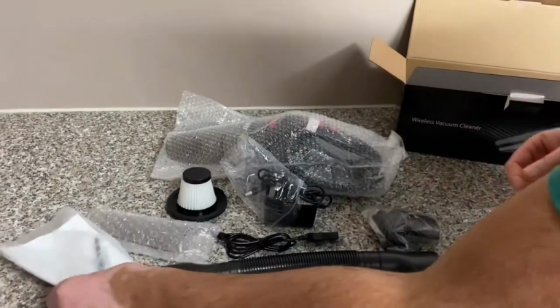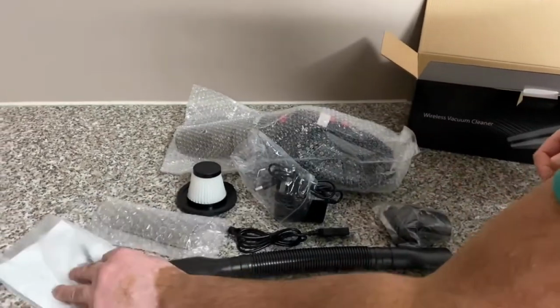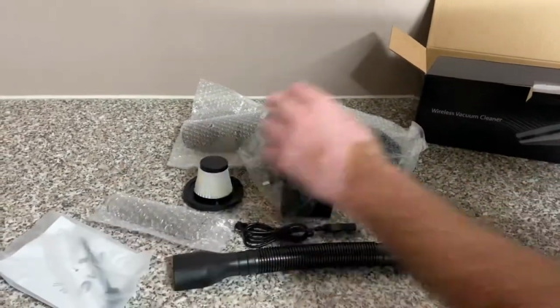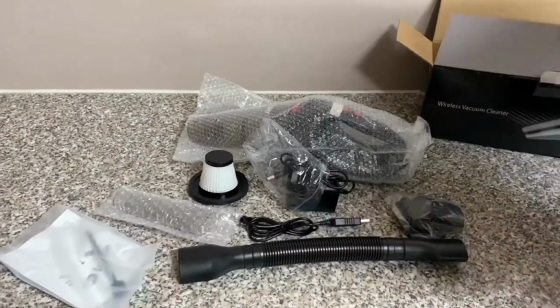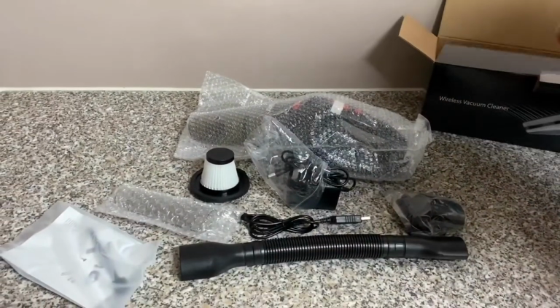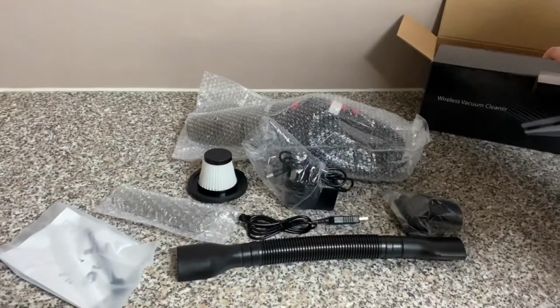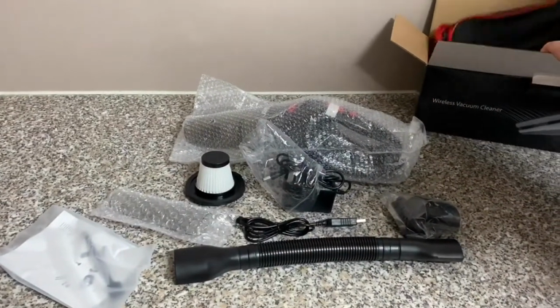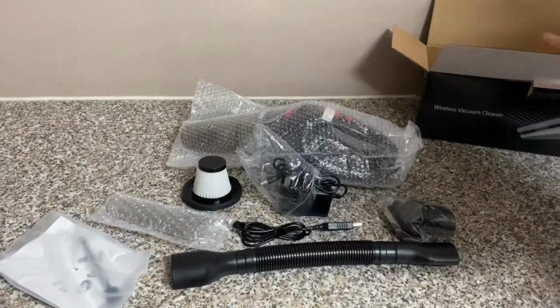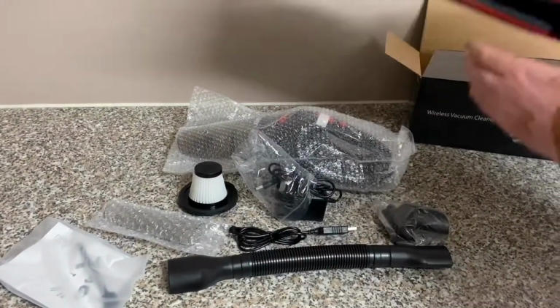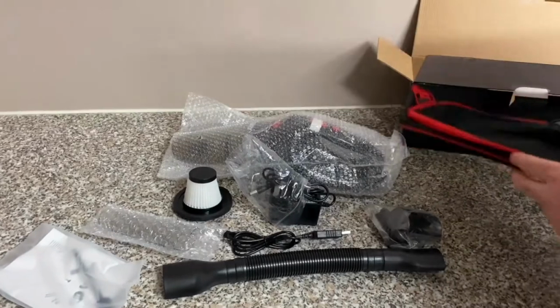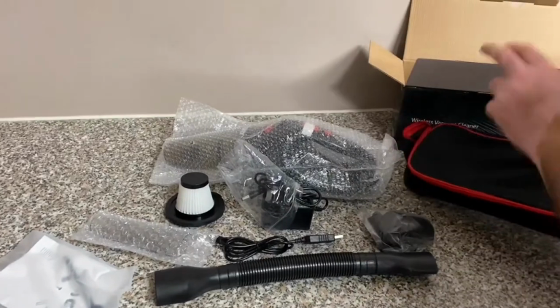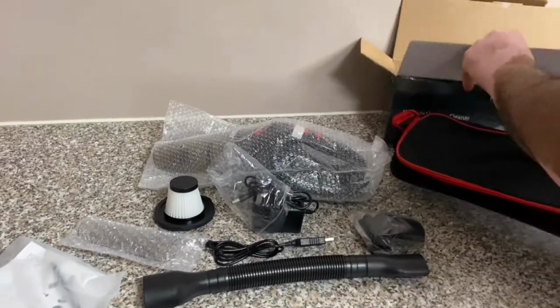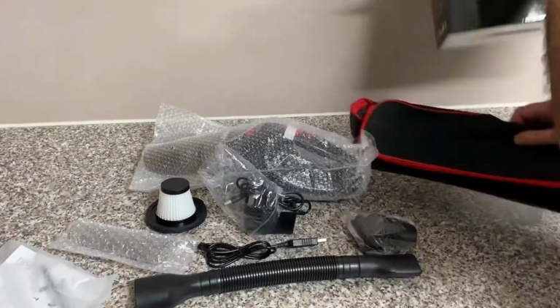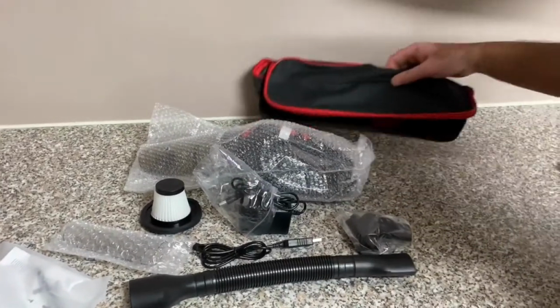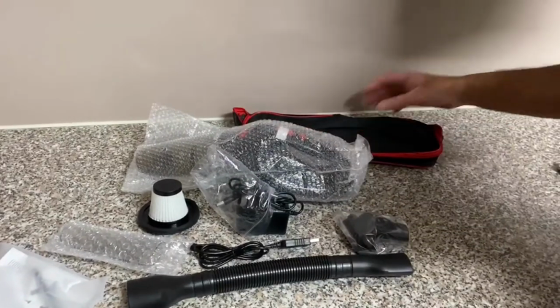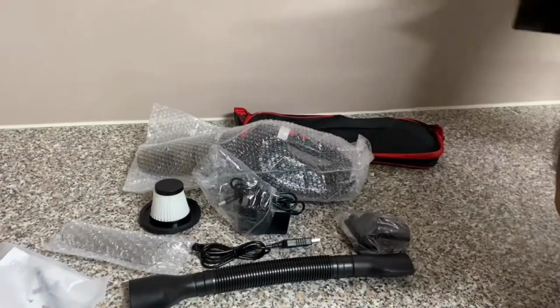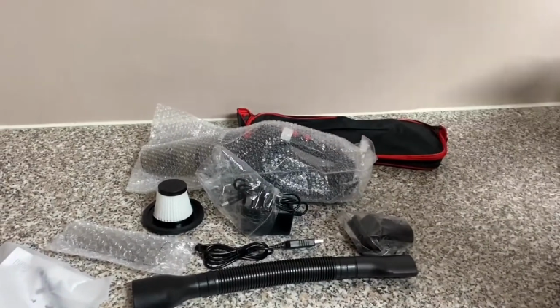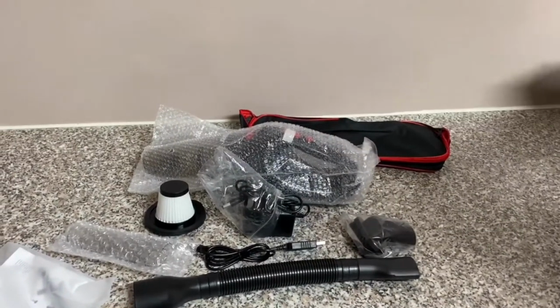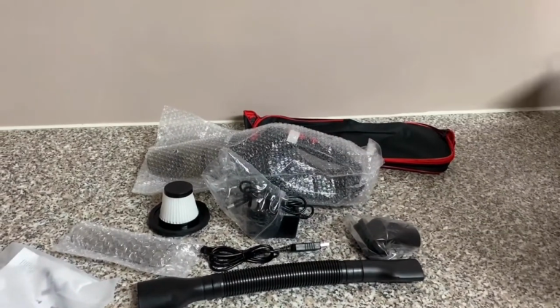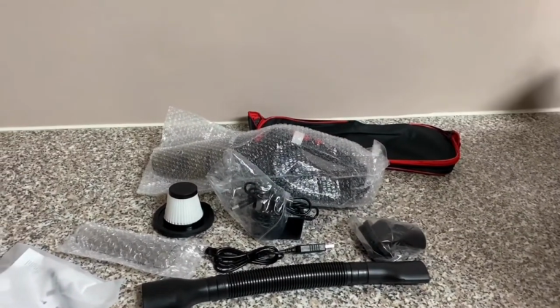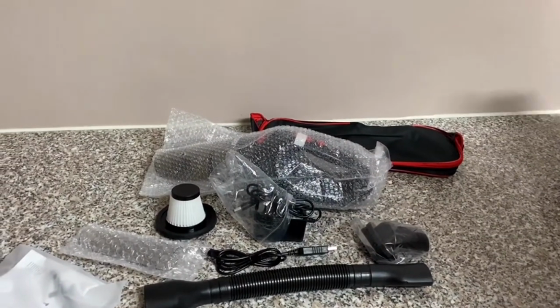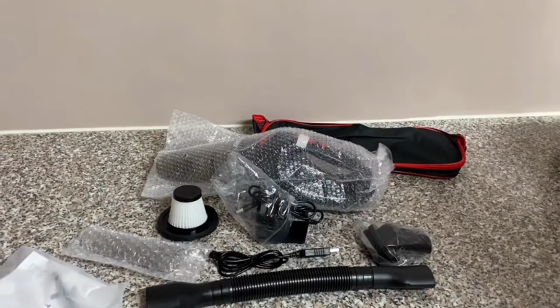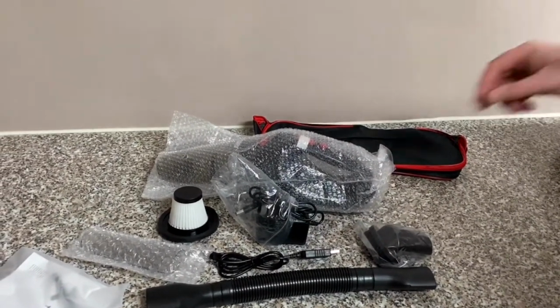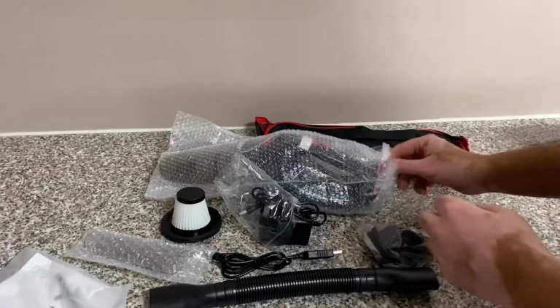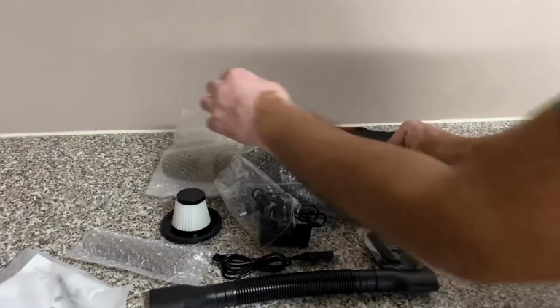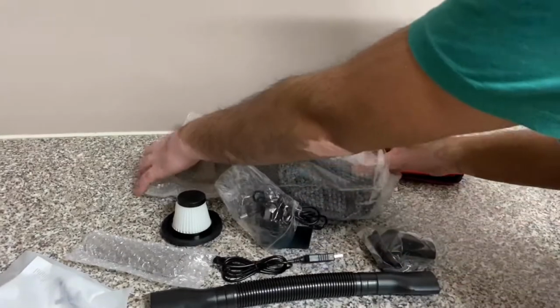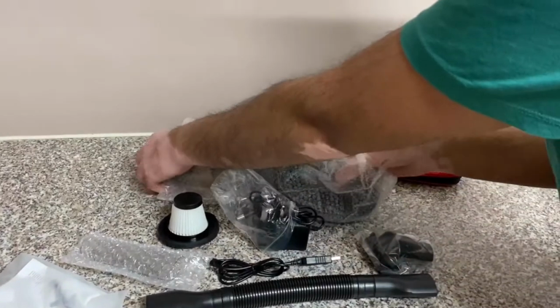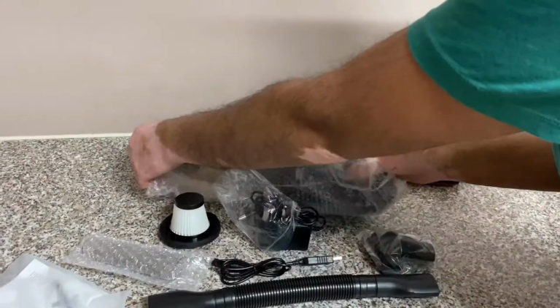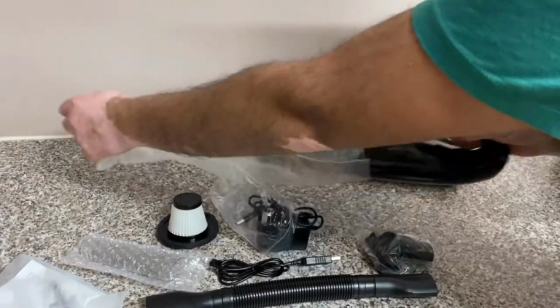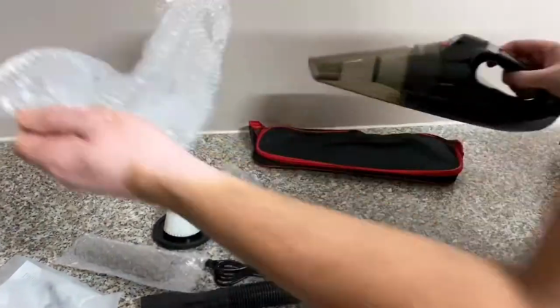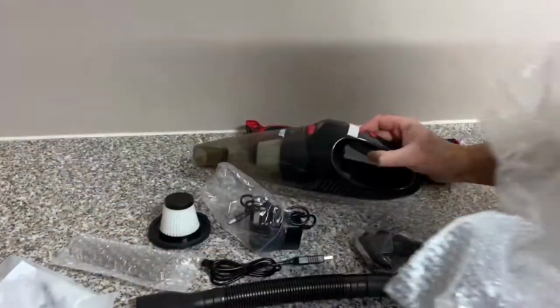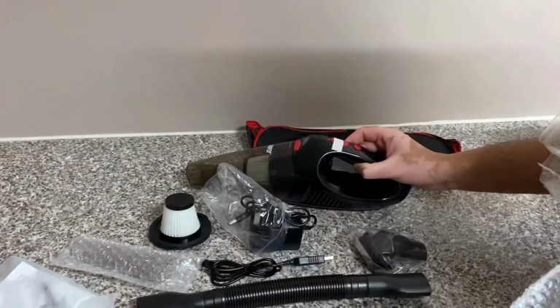You've also got the vacuum cleaner itself, a wall charger, some instructions, and a little brush. We'll go through those in a bit. You also get a carry pouch to carry your vacuum cleaner around. So that's everything that's in the box — let's show you what the vacuum cleaner looks like.